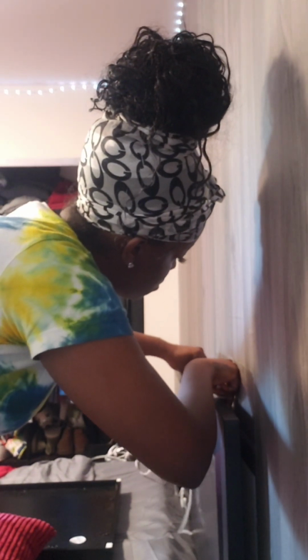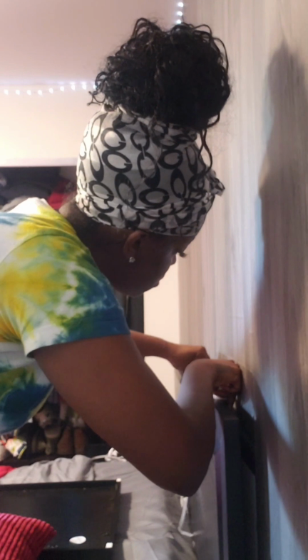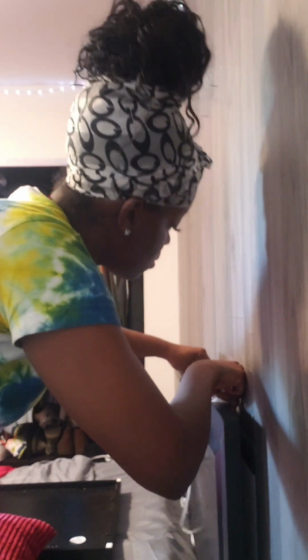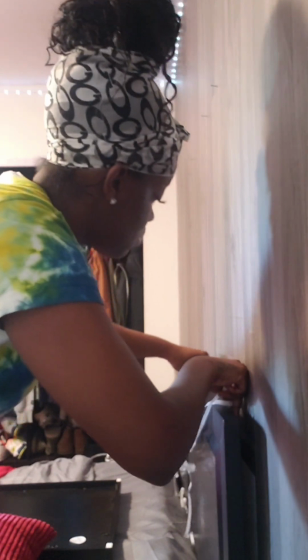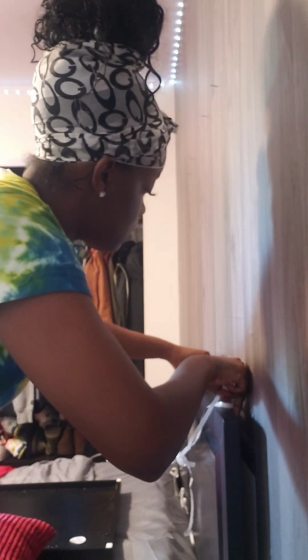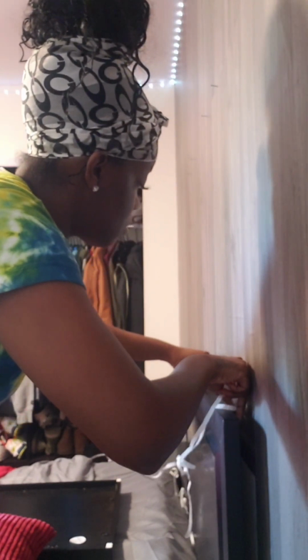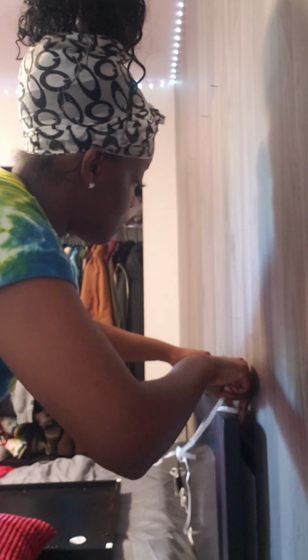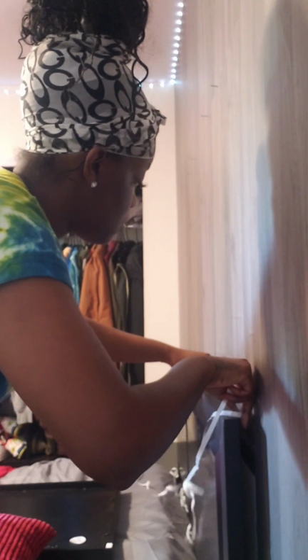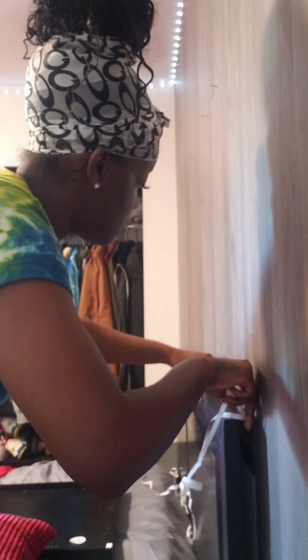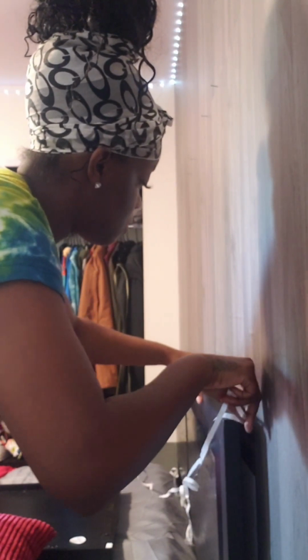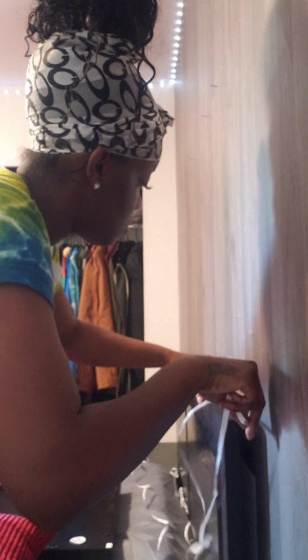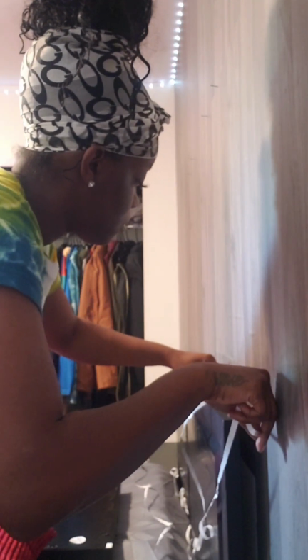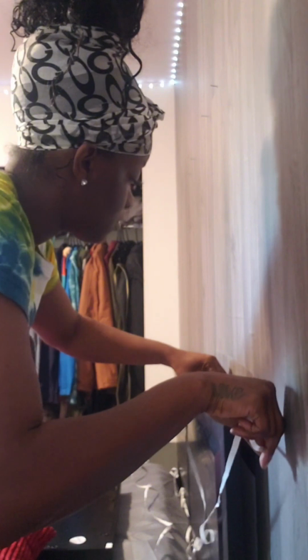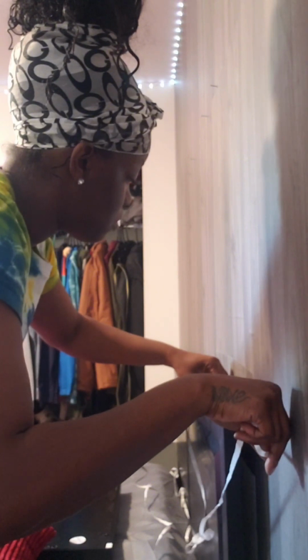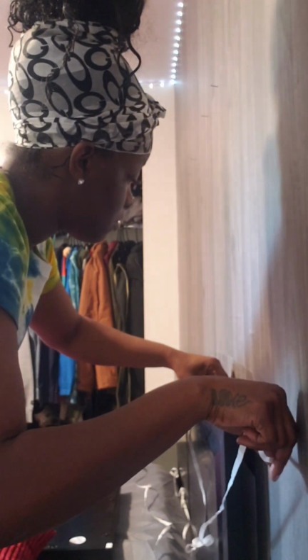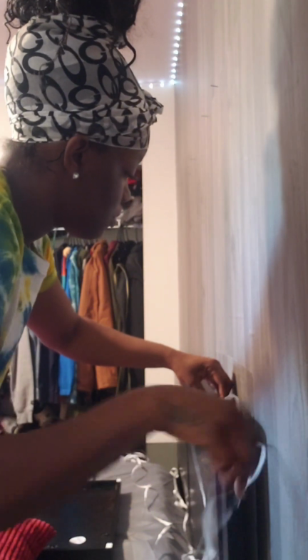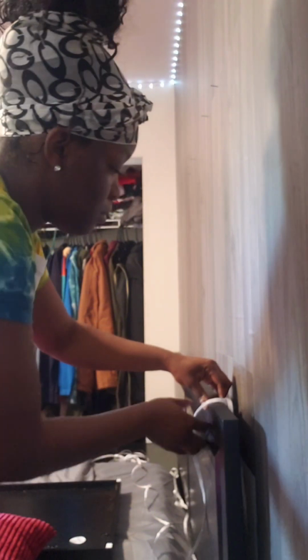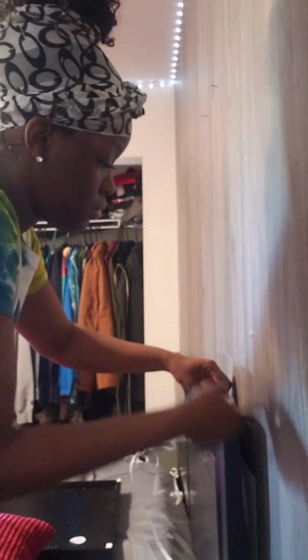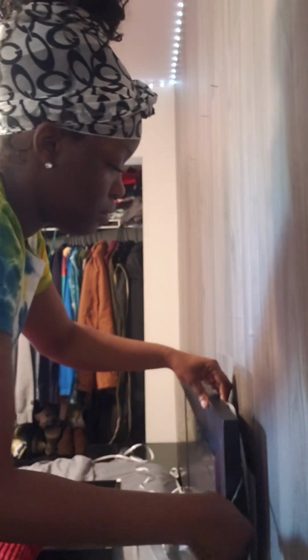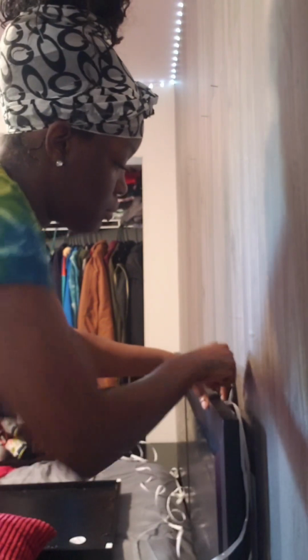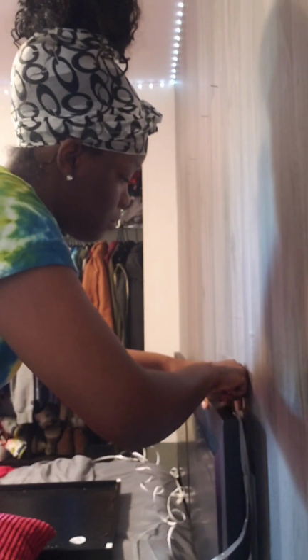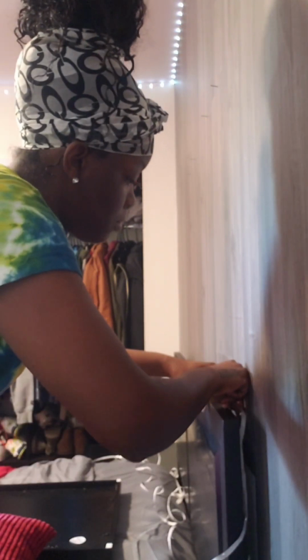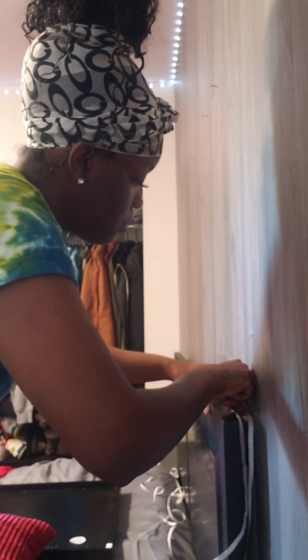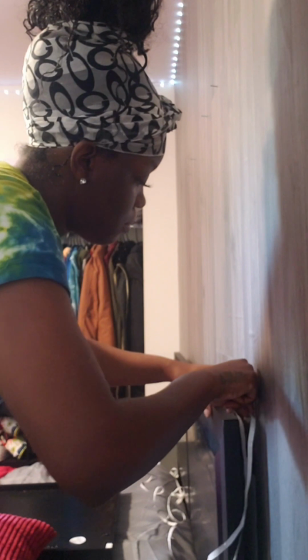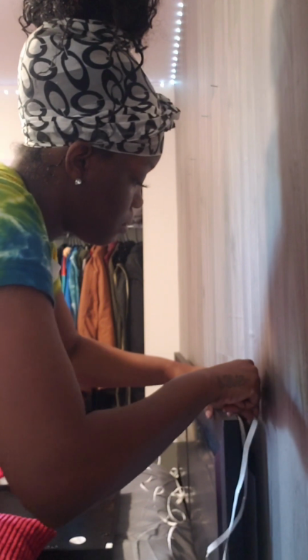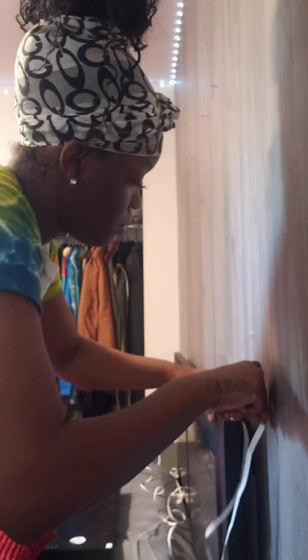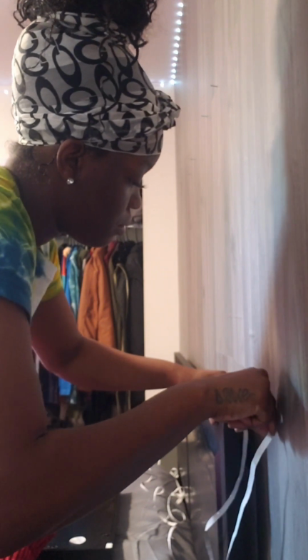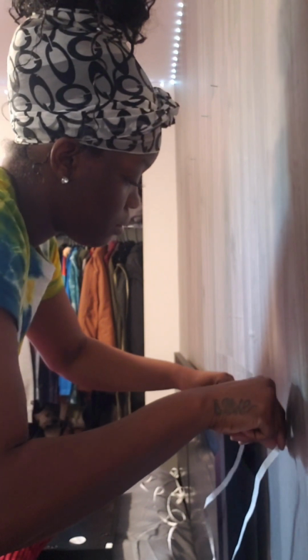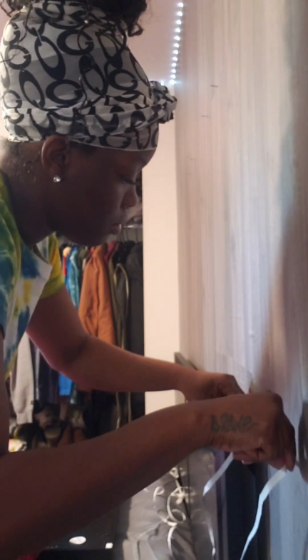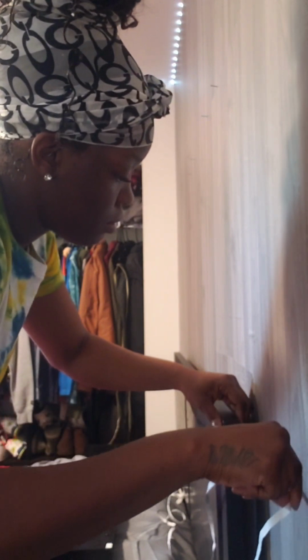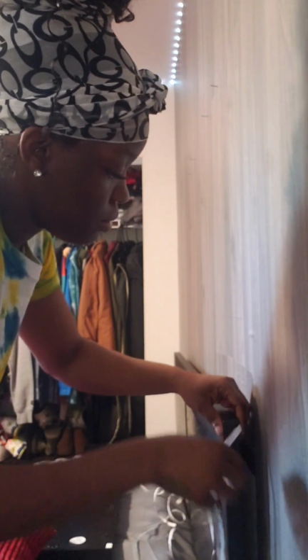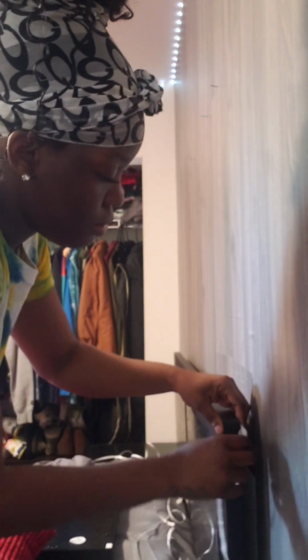This was a really, really tedious thing because I had to make sure that nothing was exposed in the front, everything was sticking properly, it was in a straight line. But it was a labor of love because I love, love, love how the end results turned out, as you're going to see in a moment.